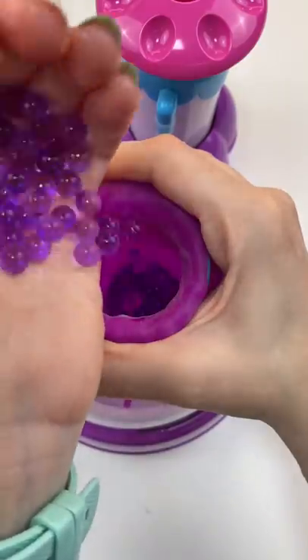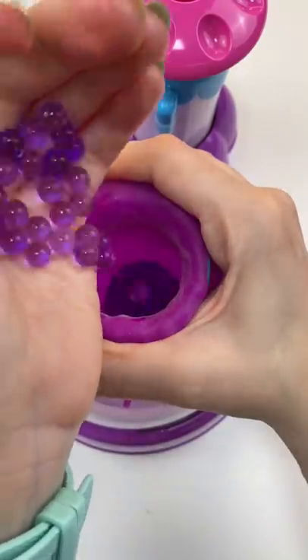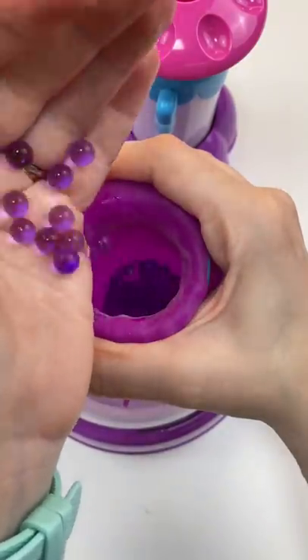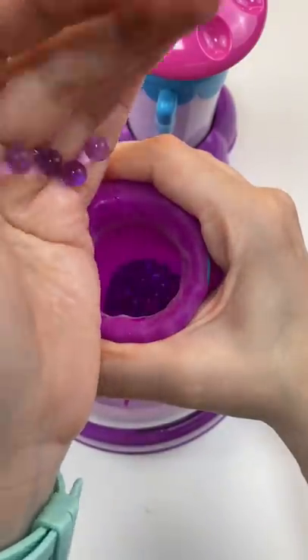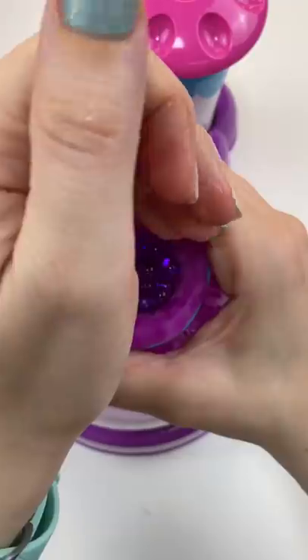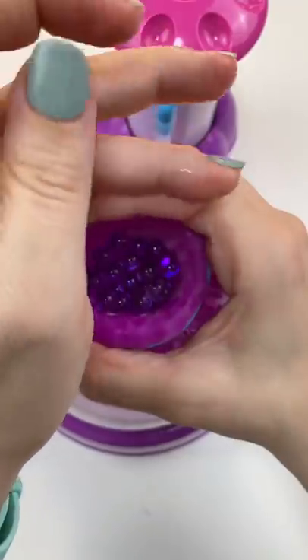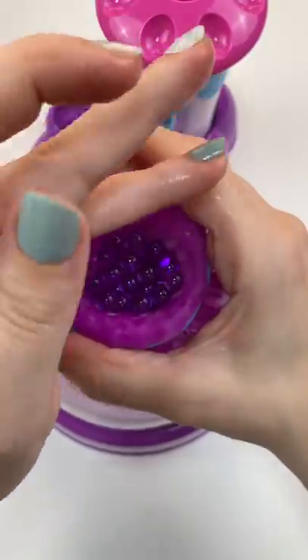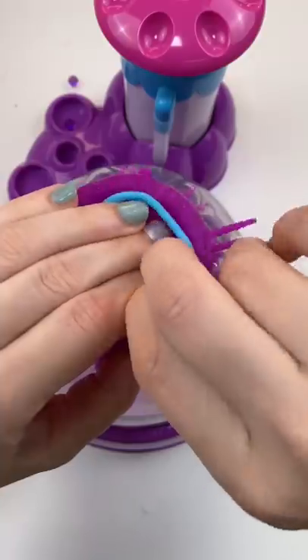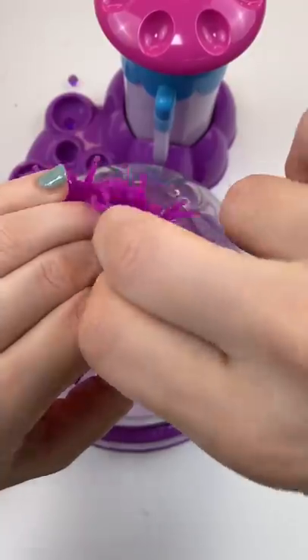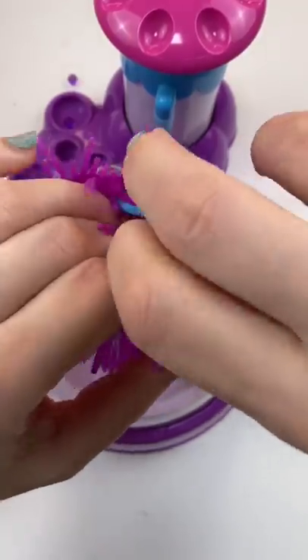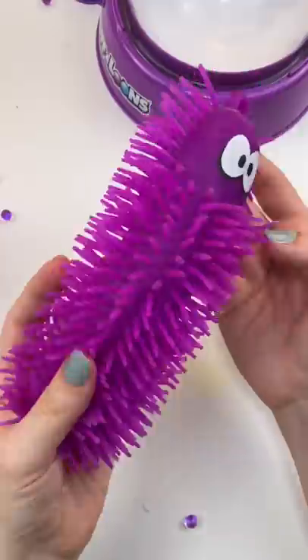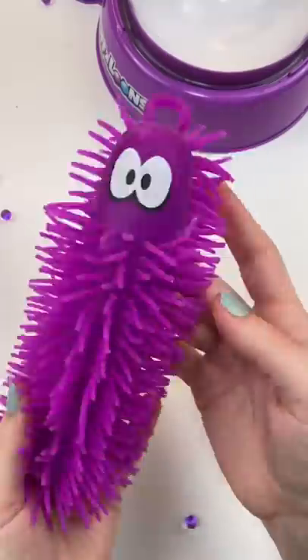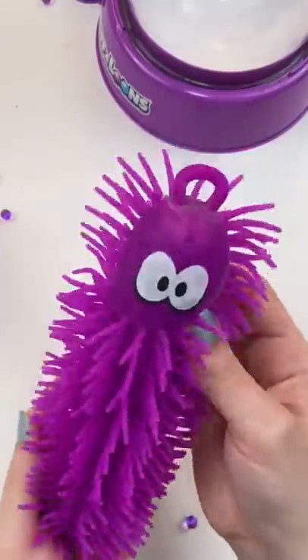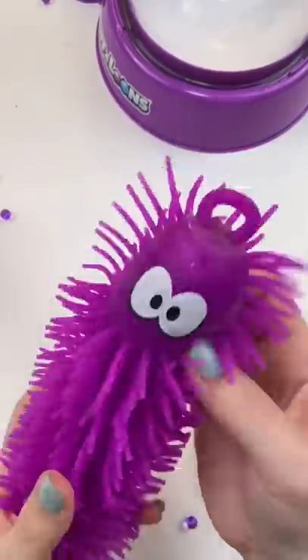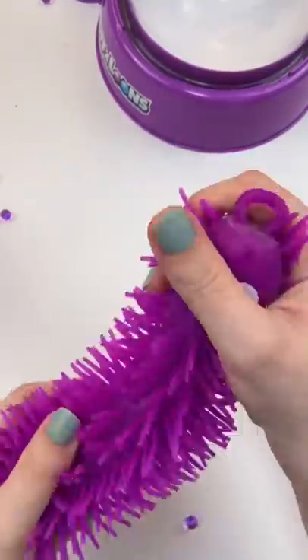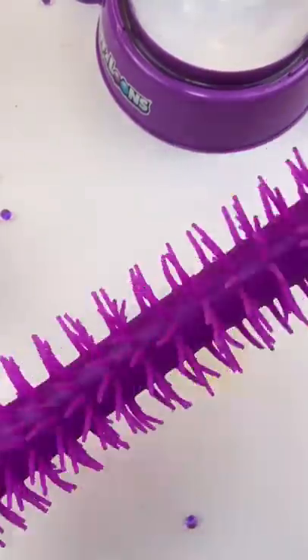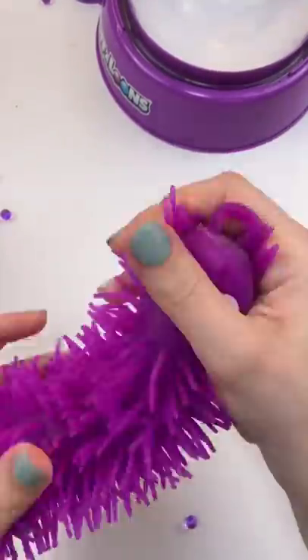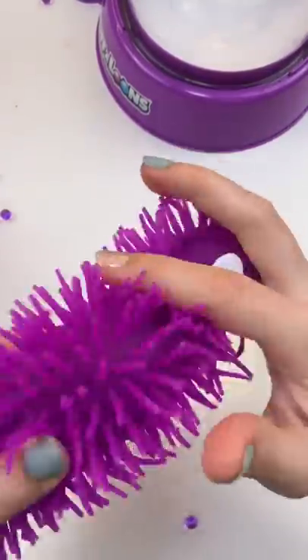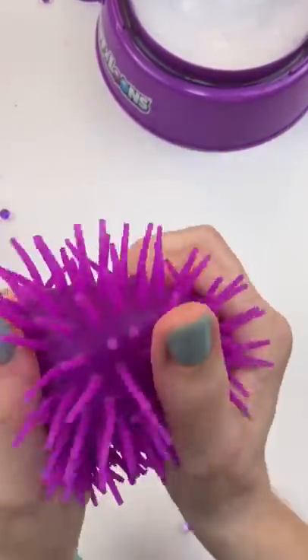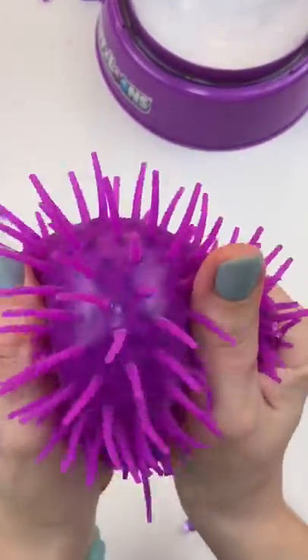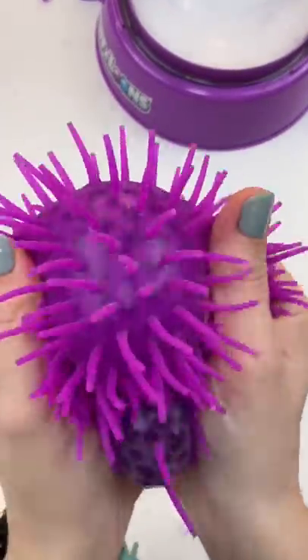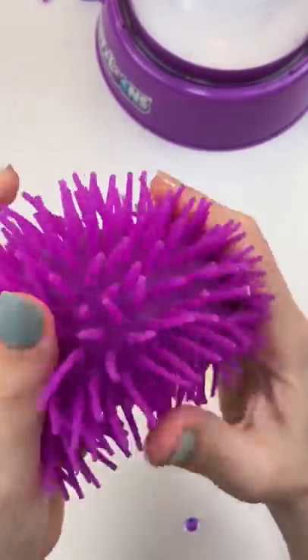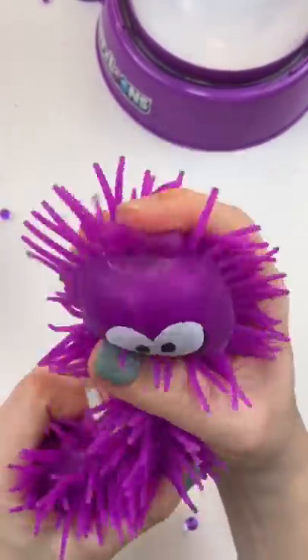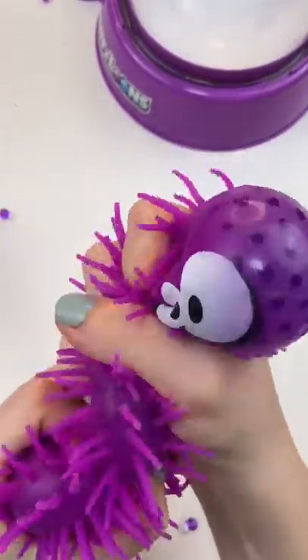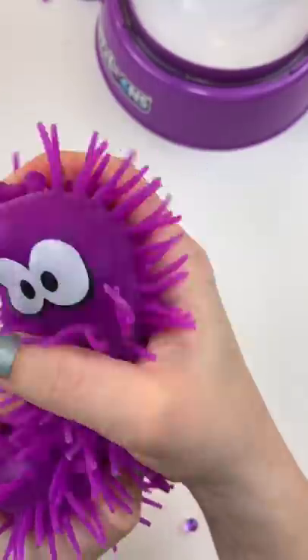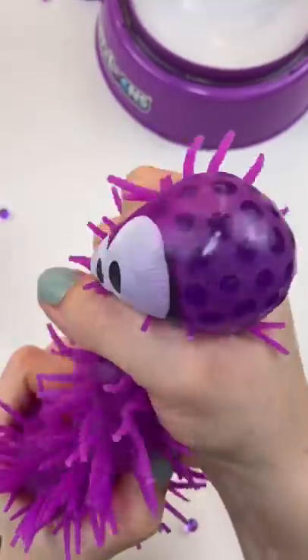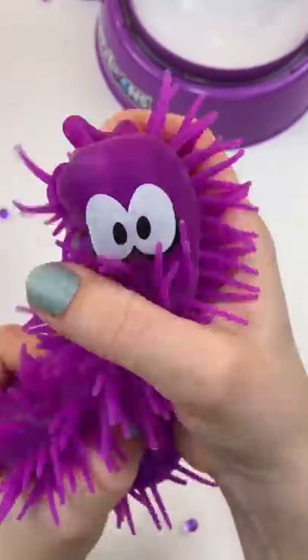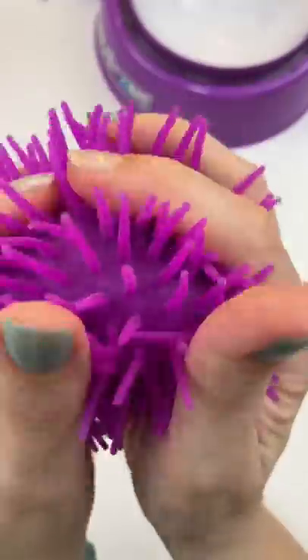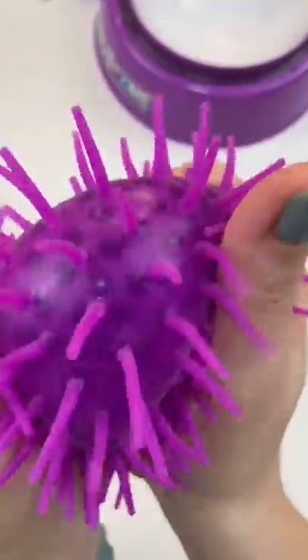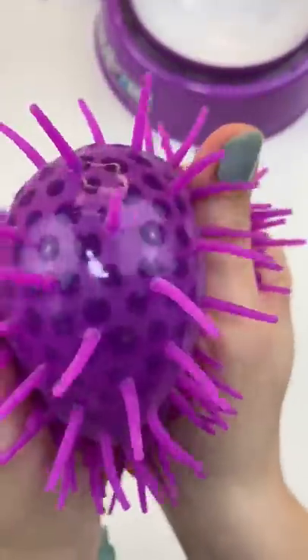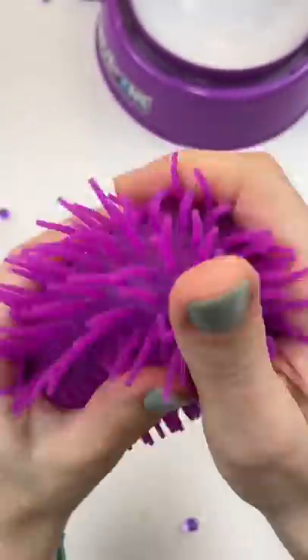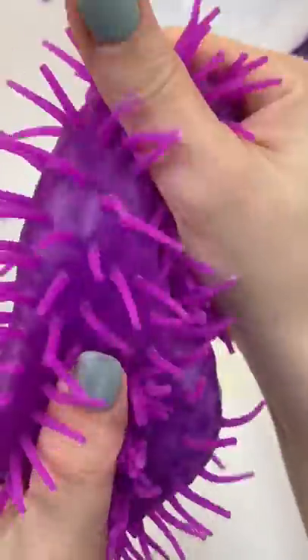Let's get him off the machine and see what he looks like. Oh, he's still so stretchy! But look, he's like an Orbeez fidget — he's so soft and he's so squishy.